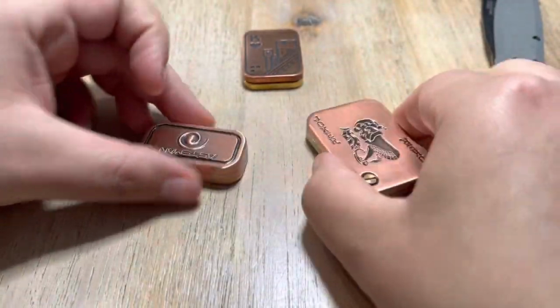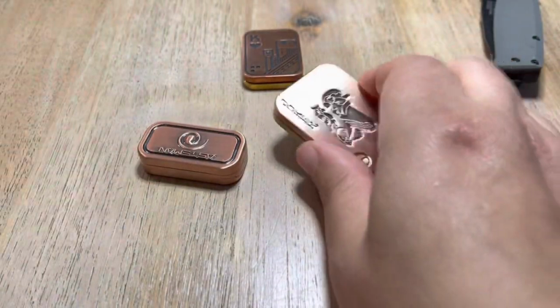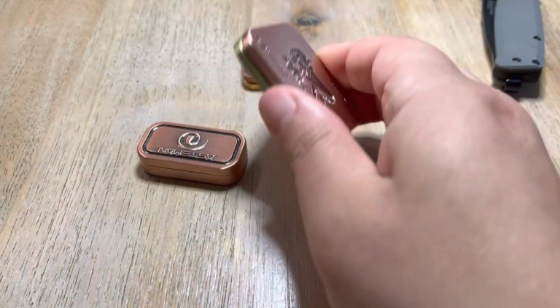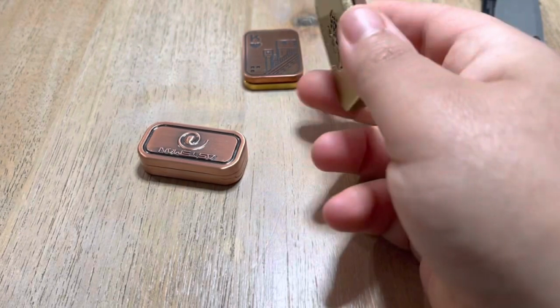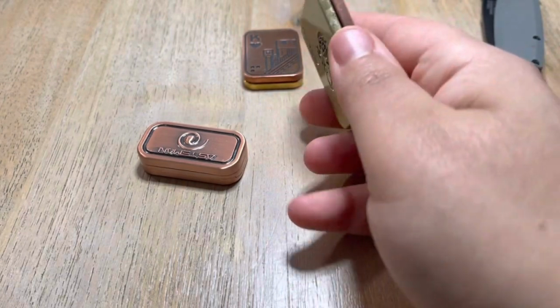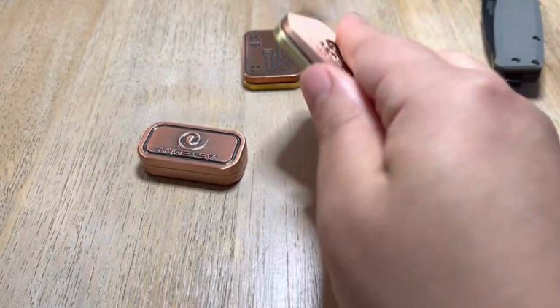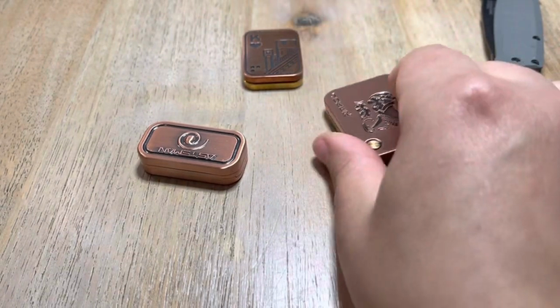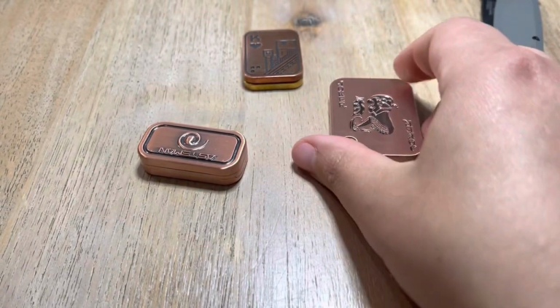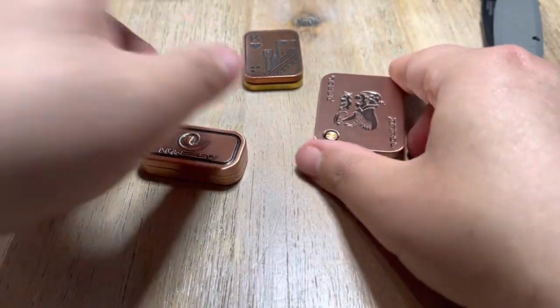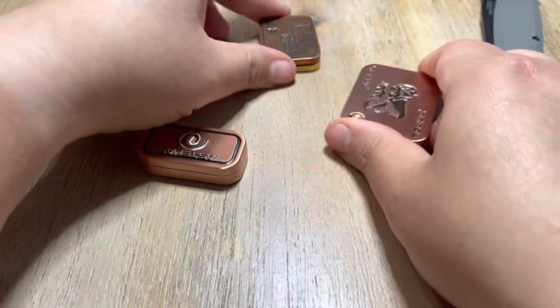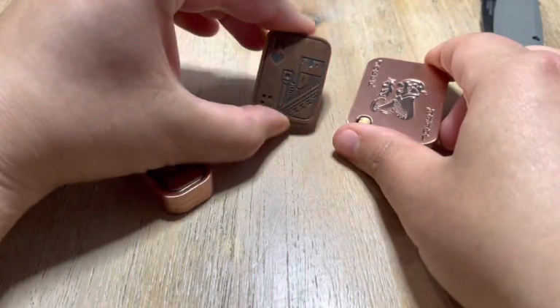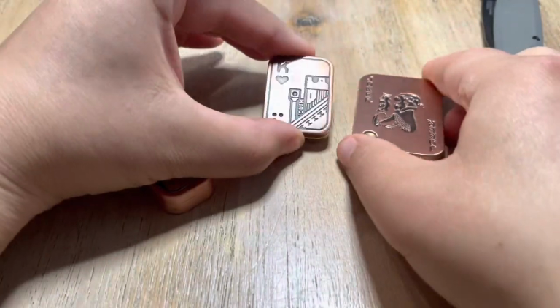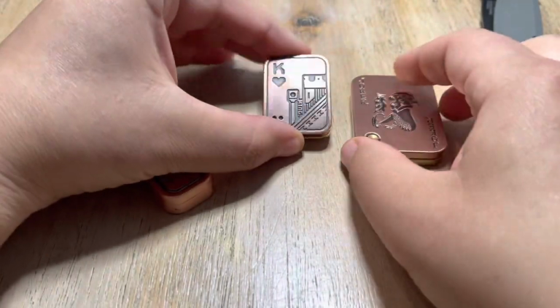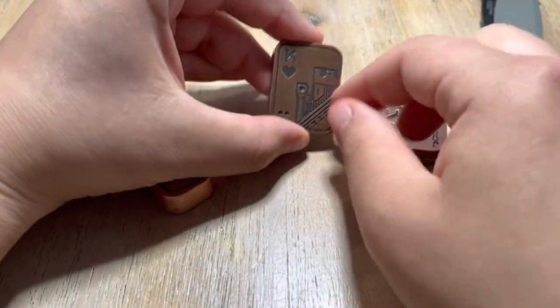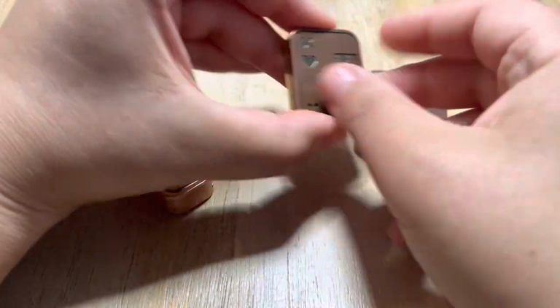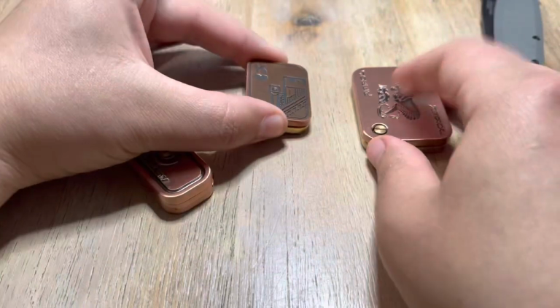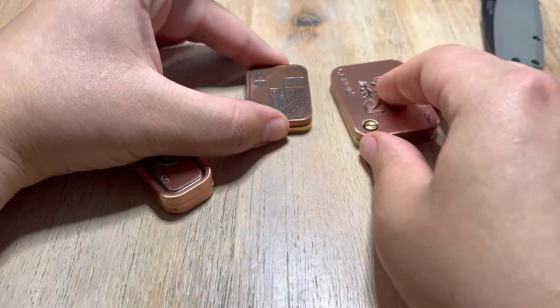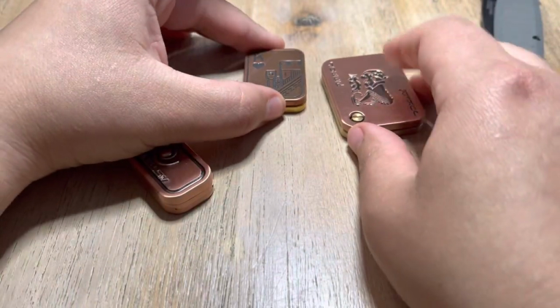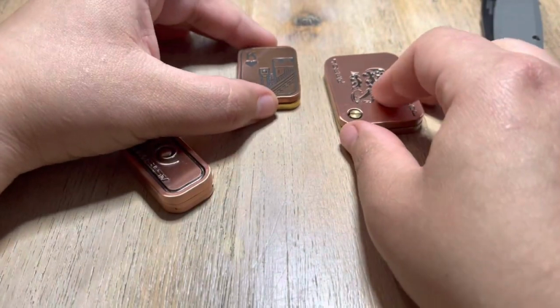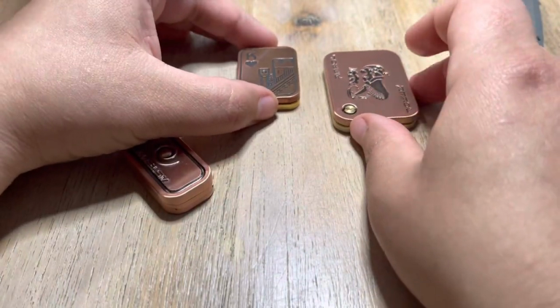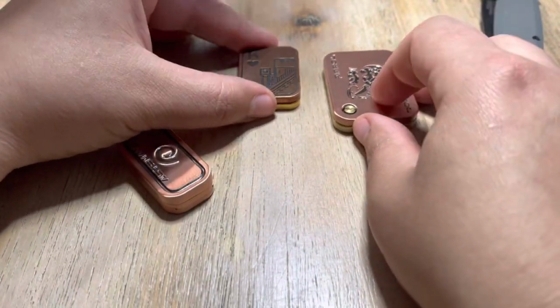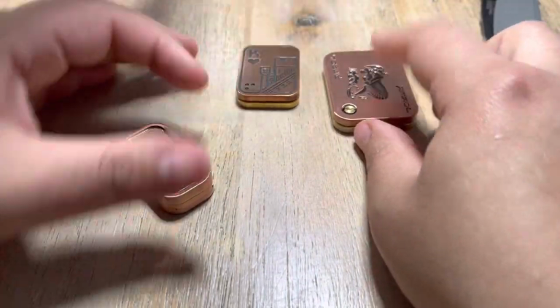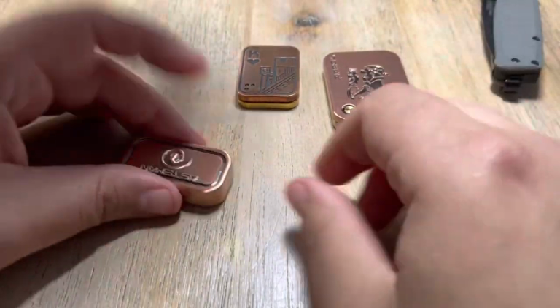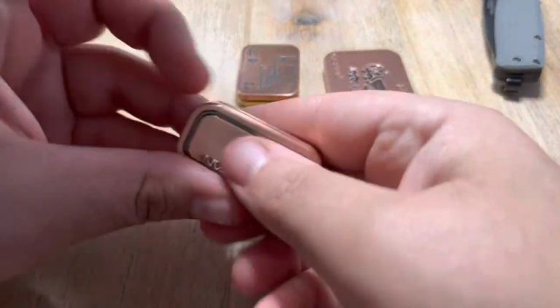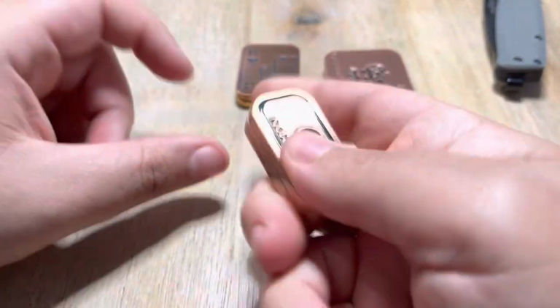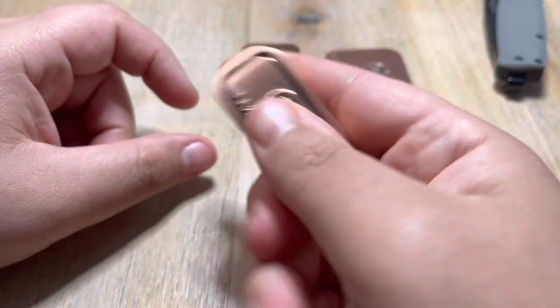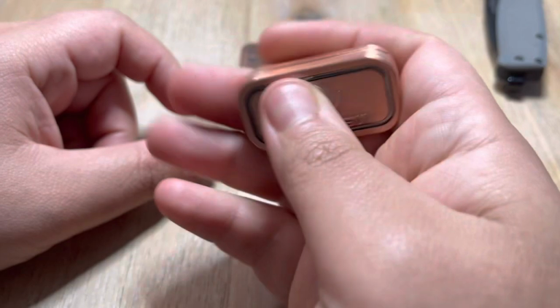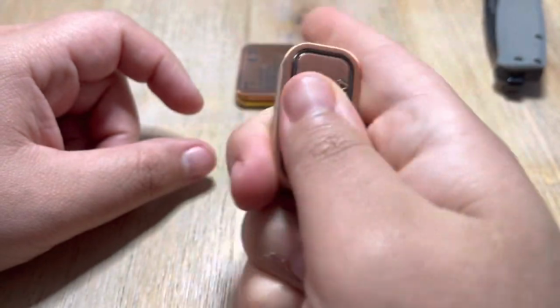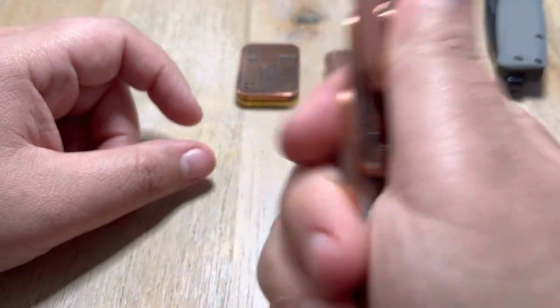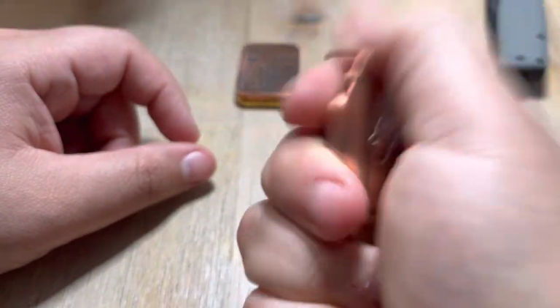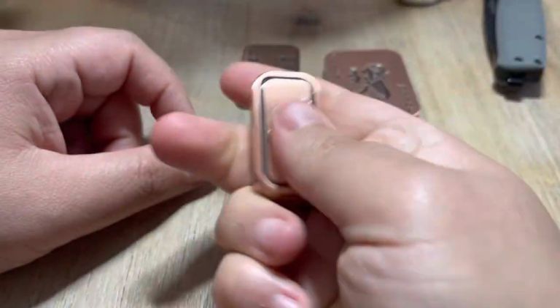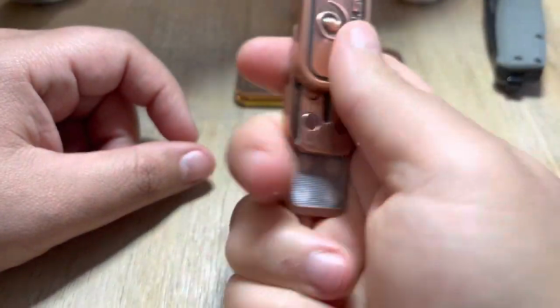I wouldn't recommend this giant thing here. If there's one that's smaller, maybe. But this is not very good. This one, on the other hand, is freaking awesome. And I'm gonna keep this forever.